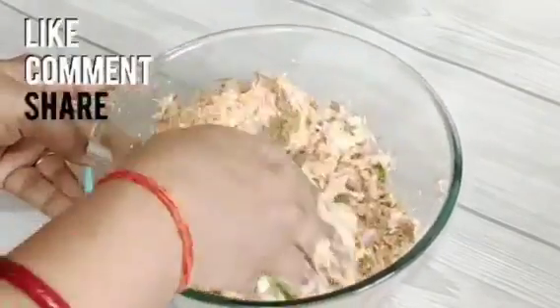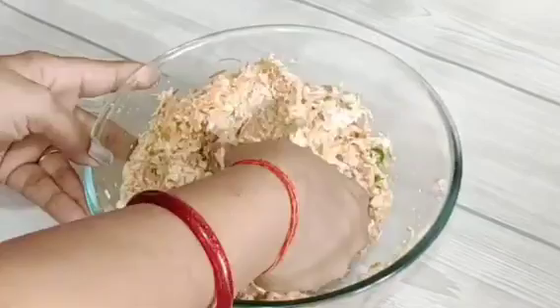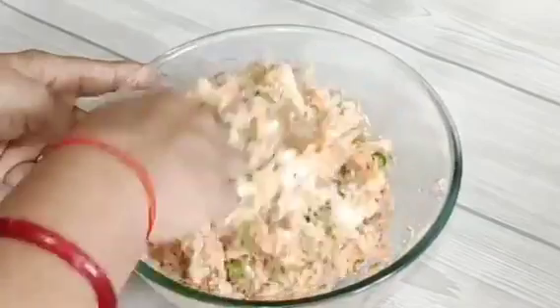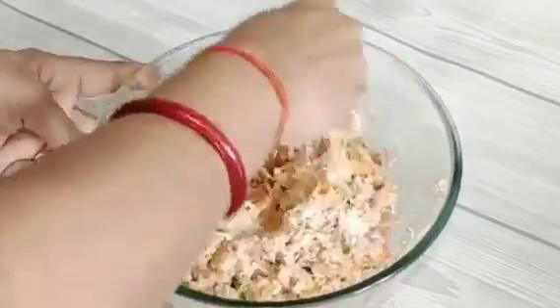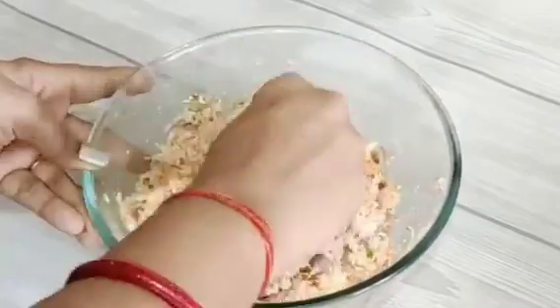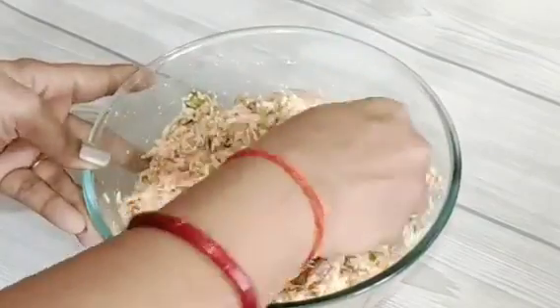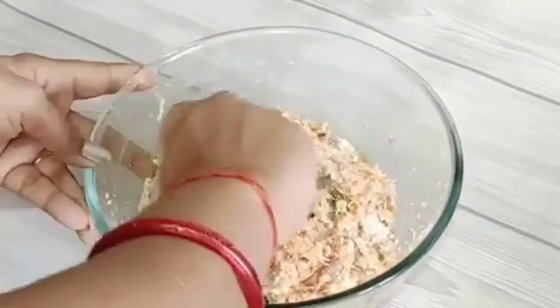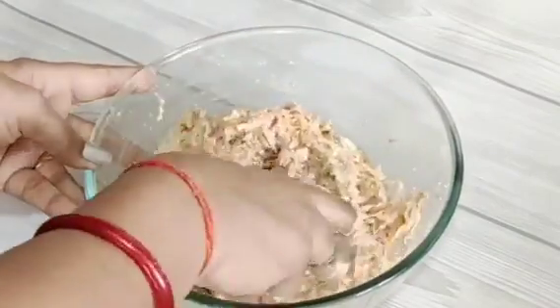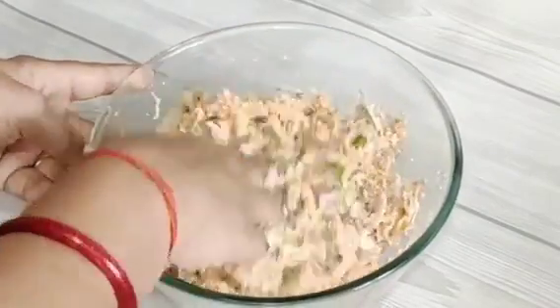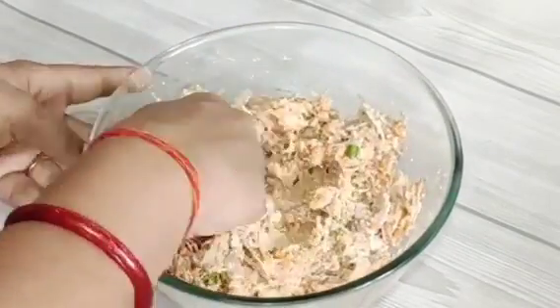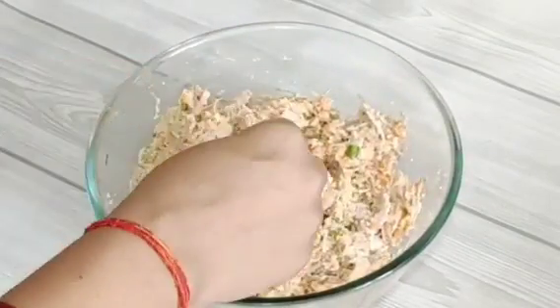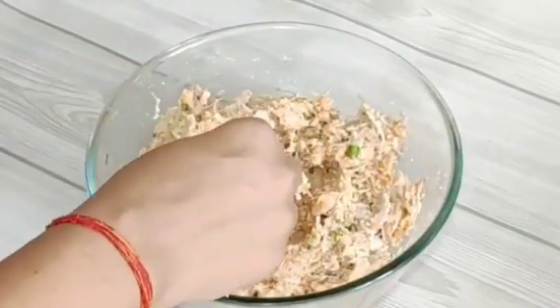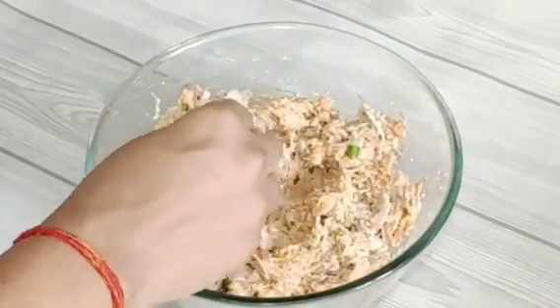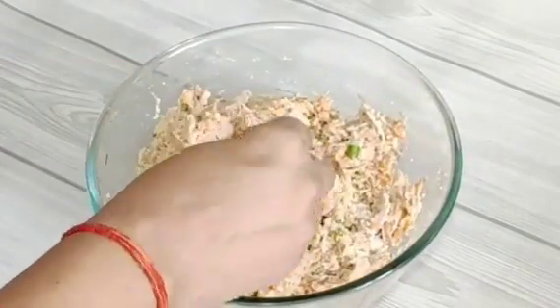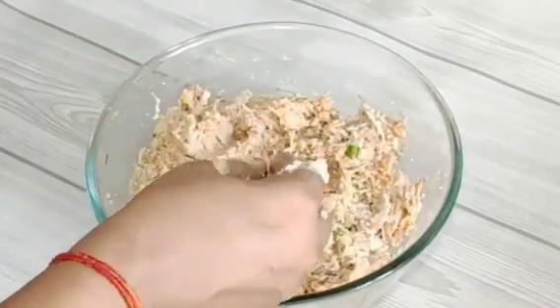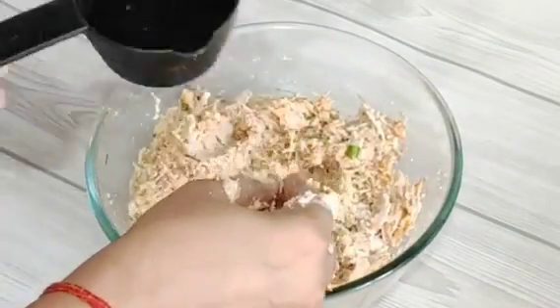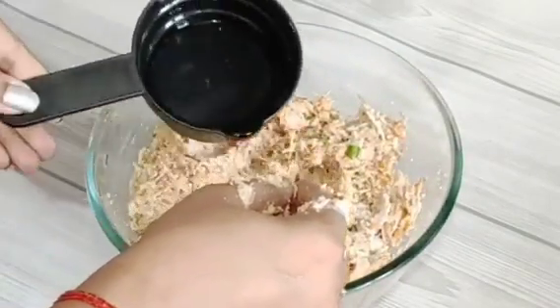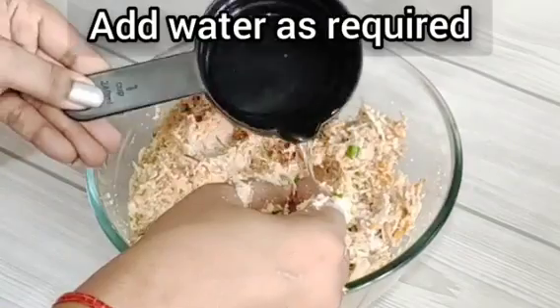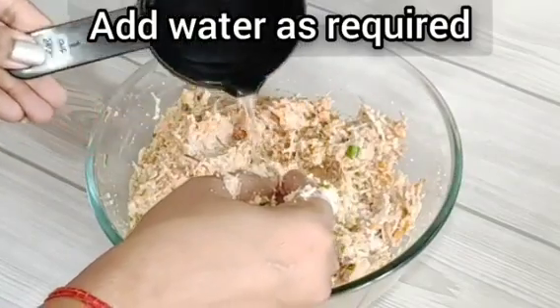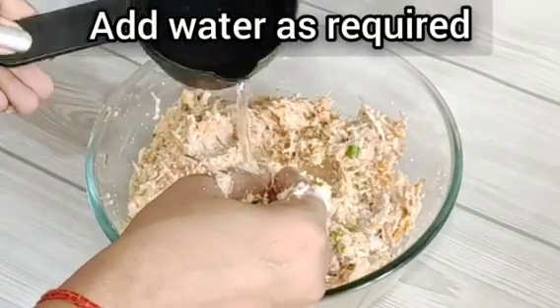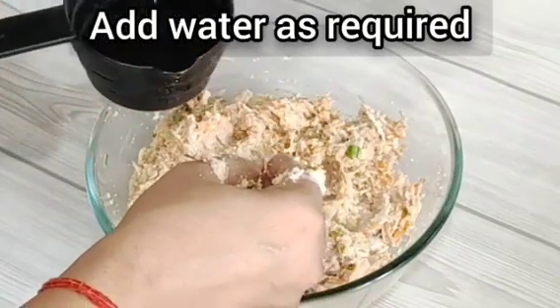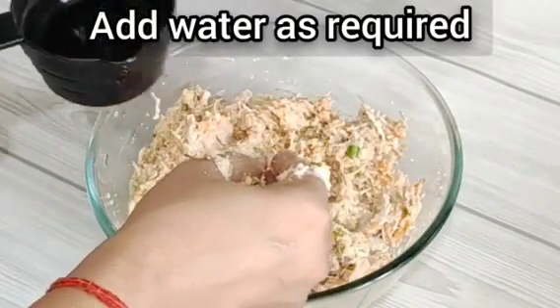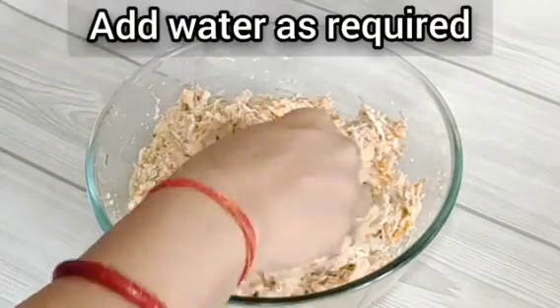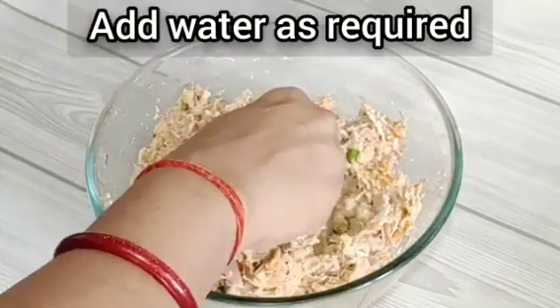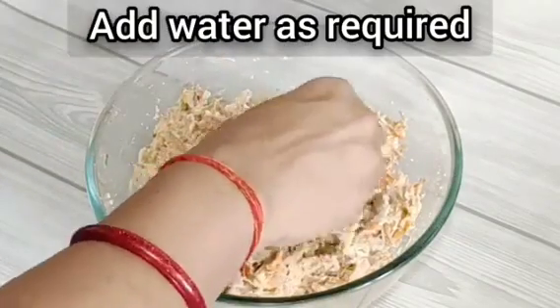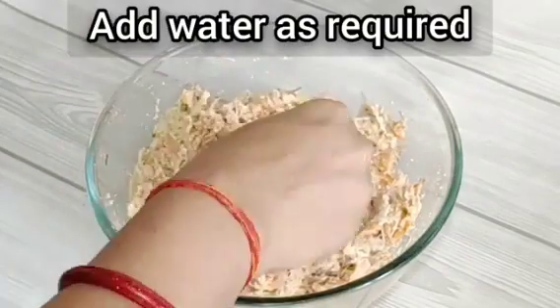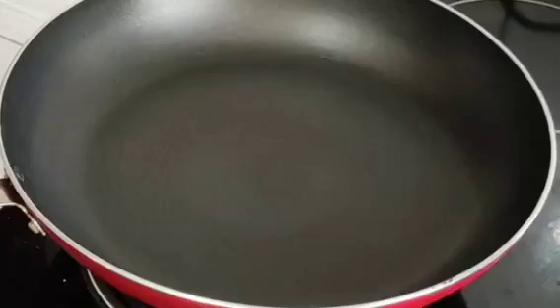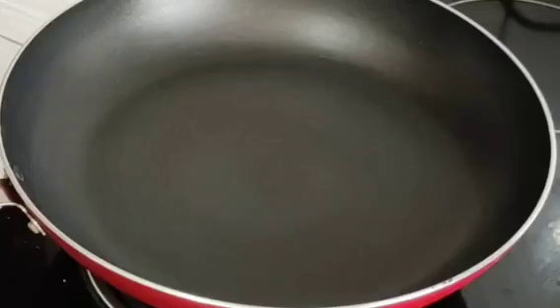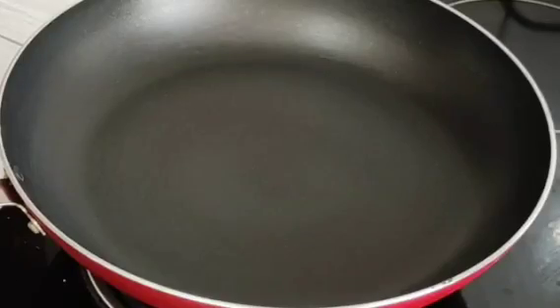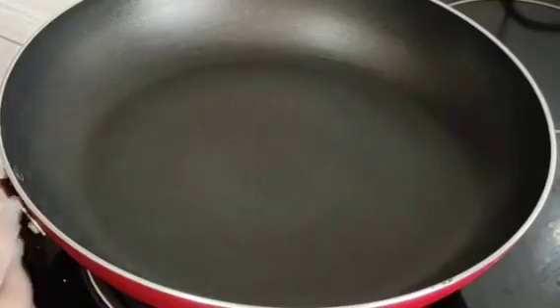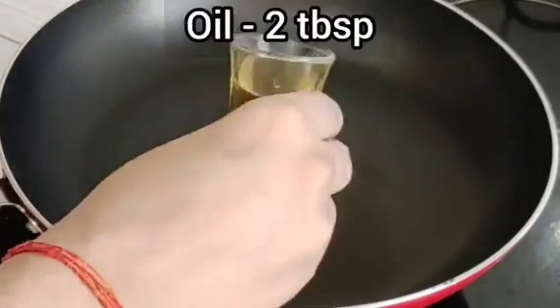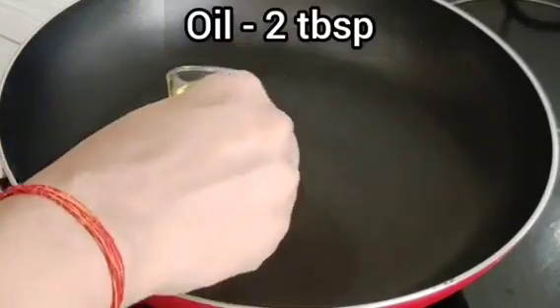If you require more water, you can add it. Add a little water, mix it well, then add to a pan with a little oil.